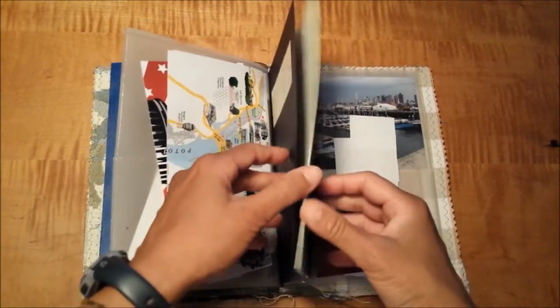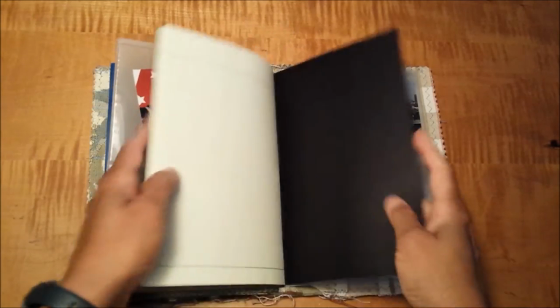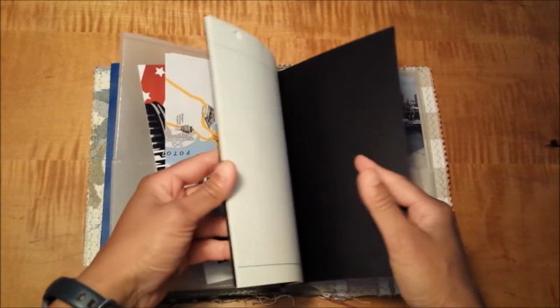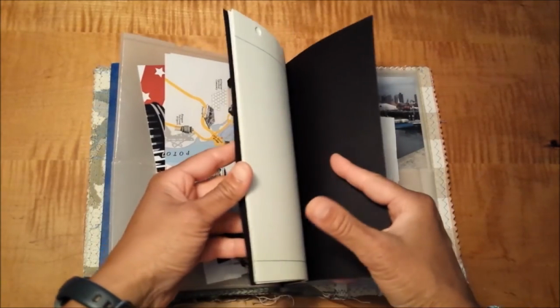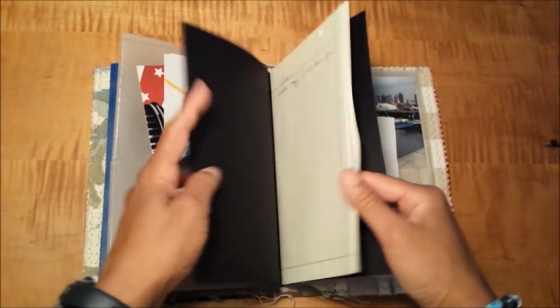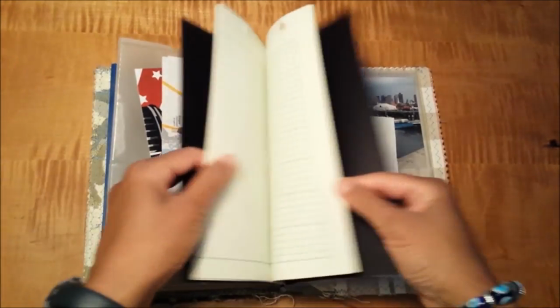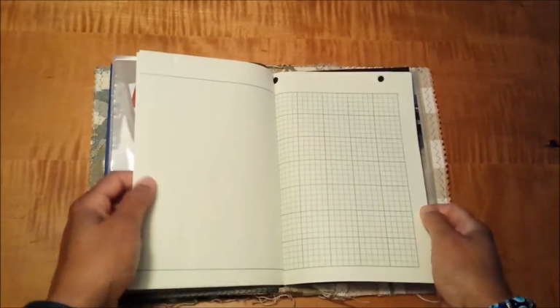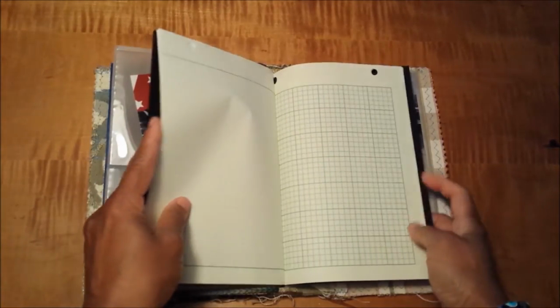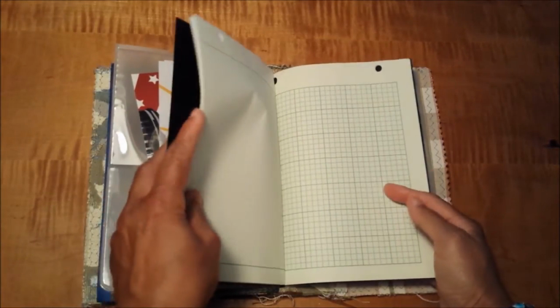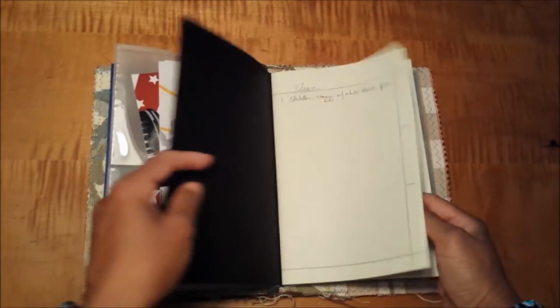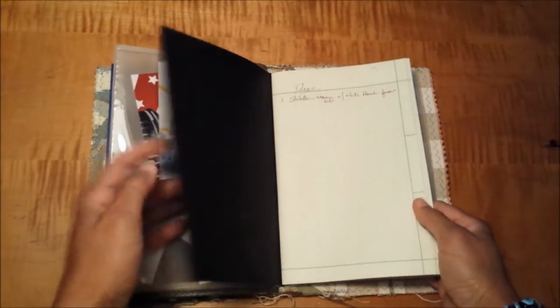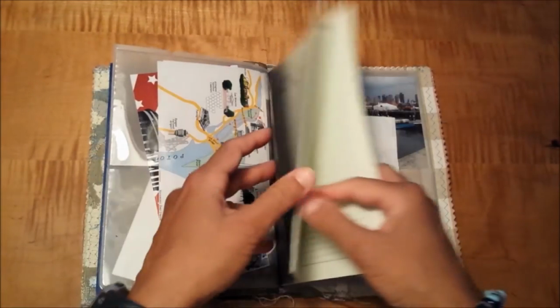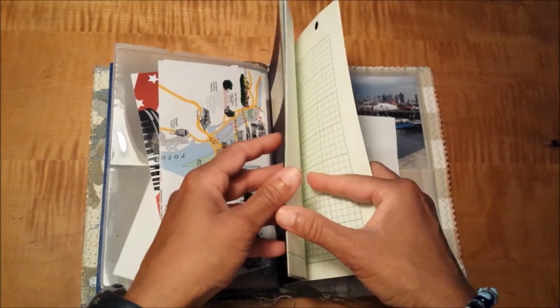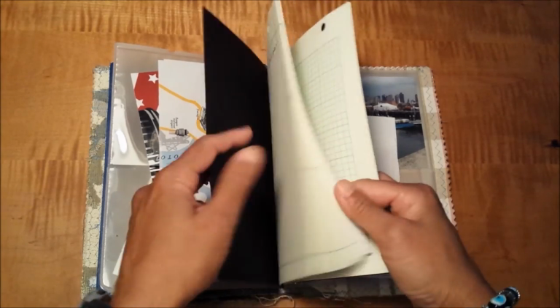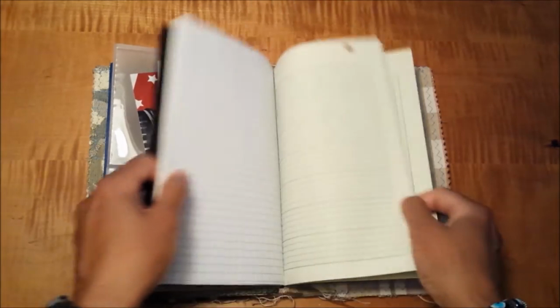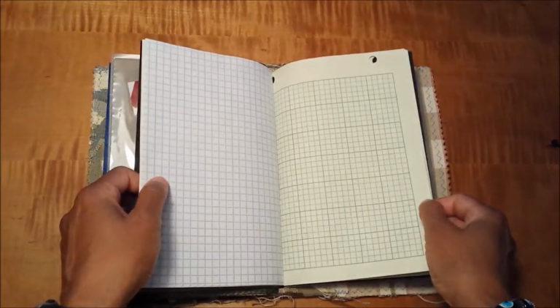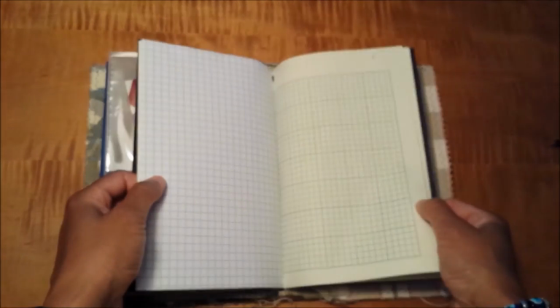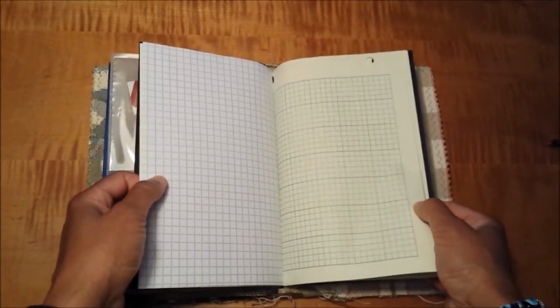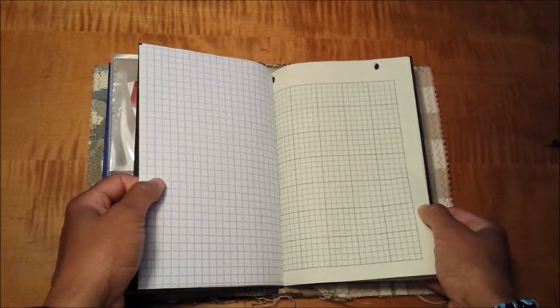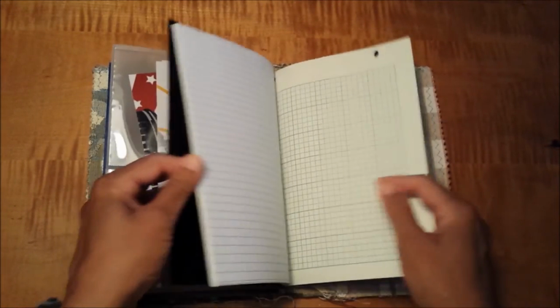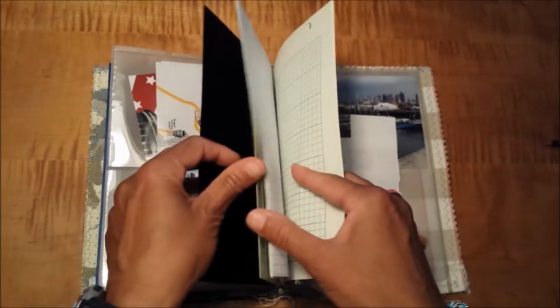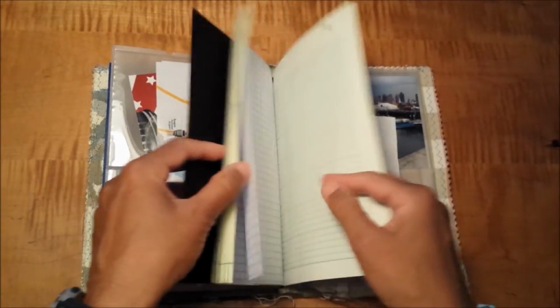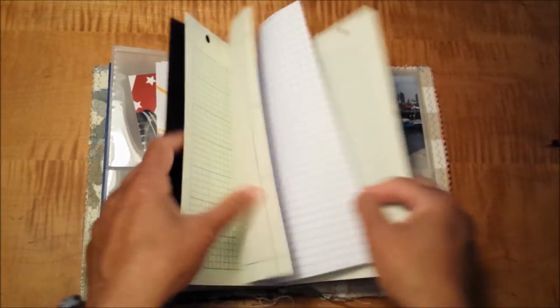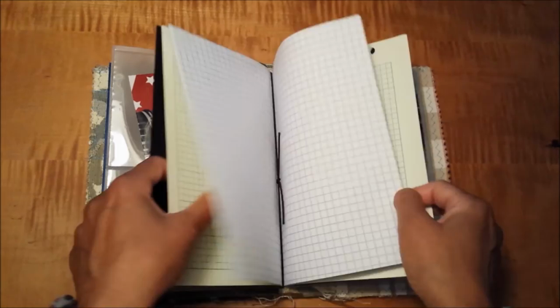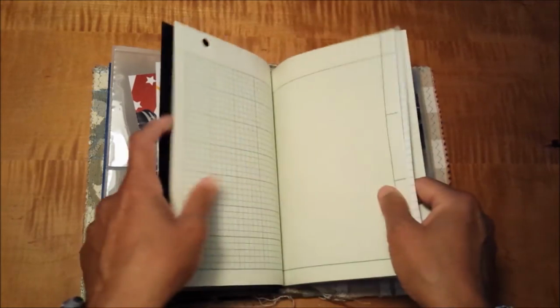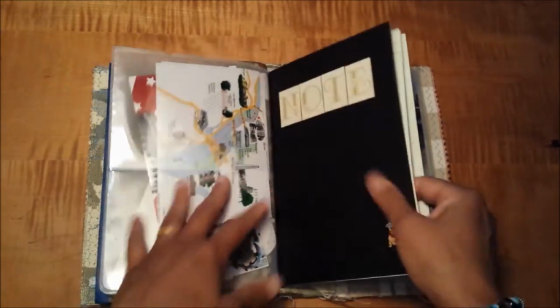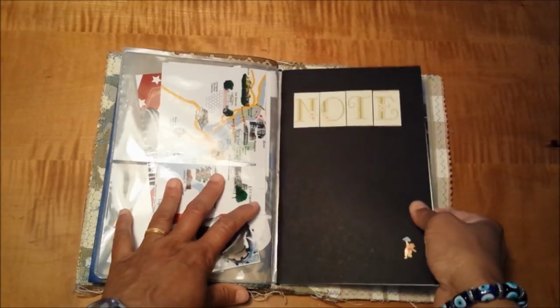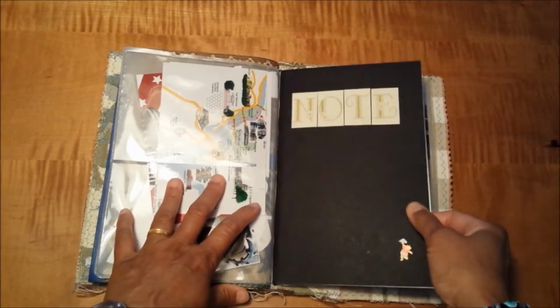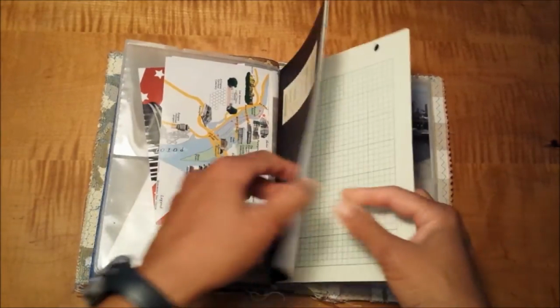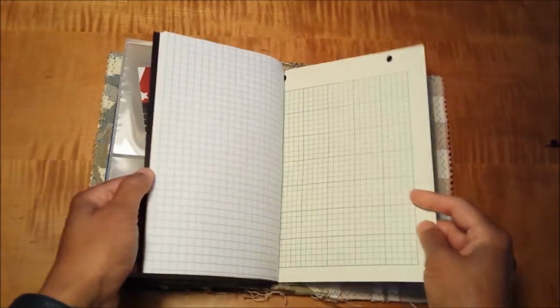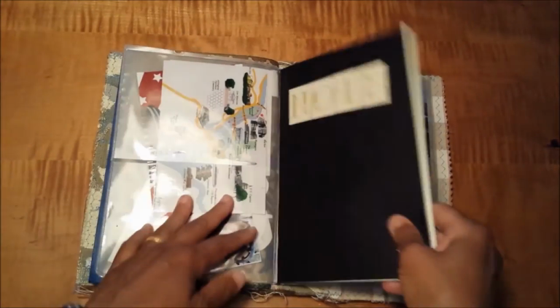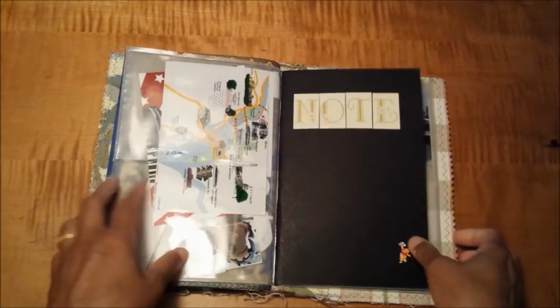I also have a little DIY notebook with some graph paper that I keep in here in case I need paper for taking notes, or I just want to make some sketches. There are always times when you want a piece of paper handy, so I have one right there.